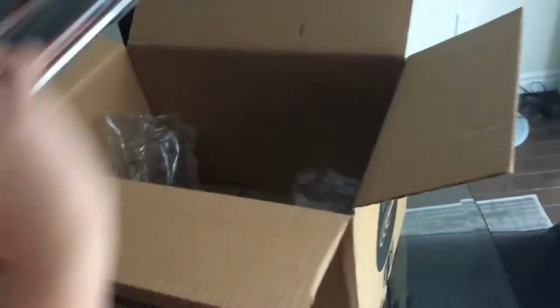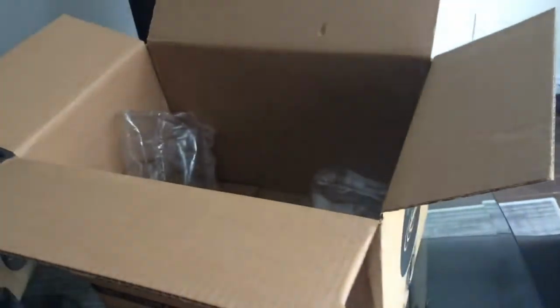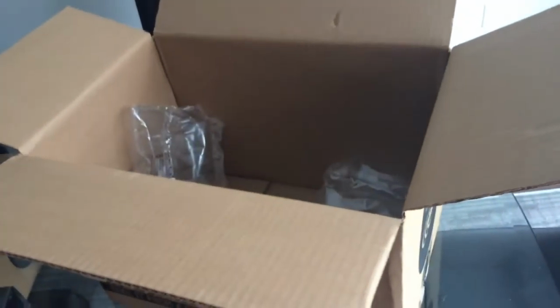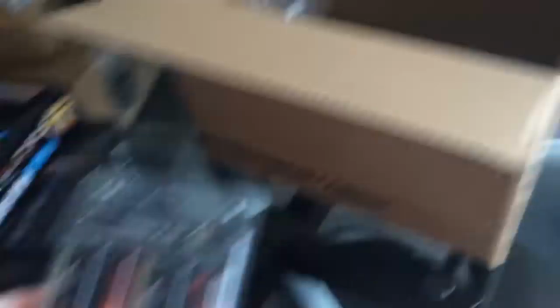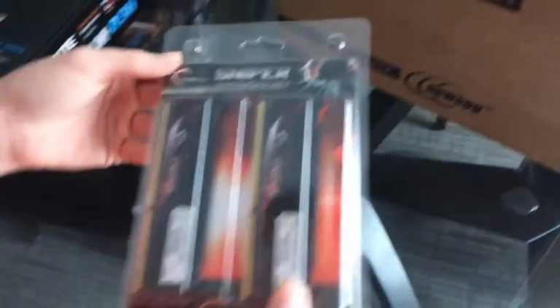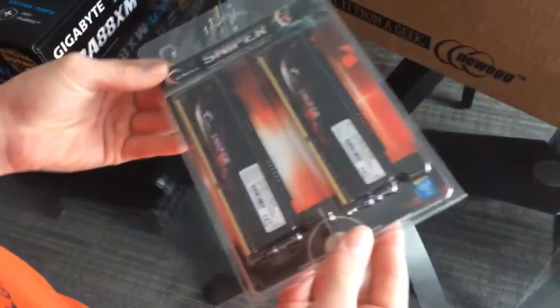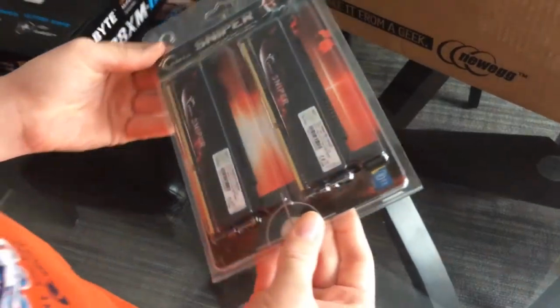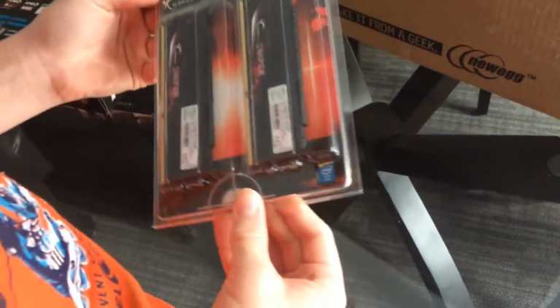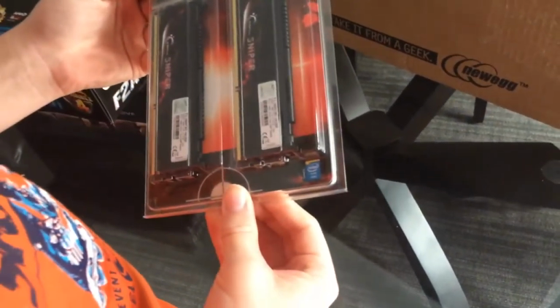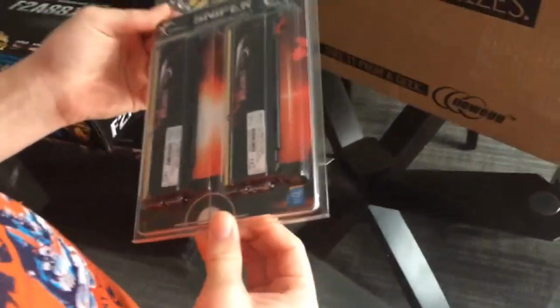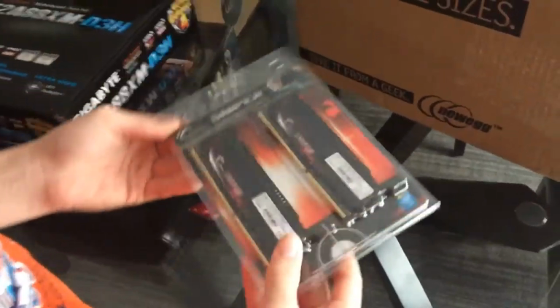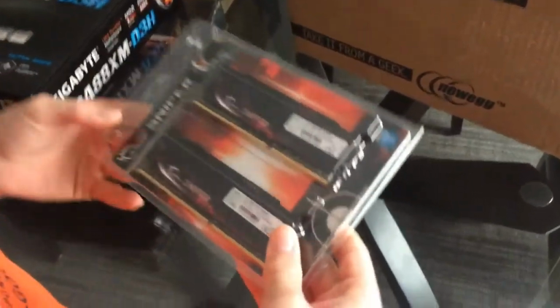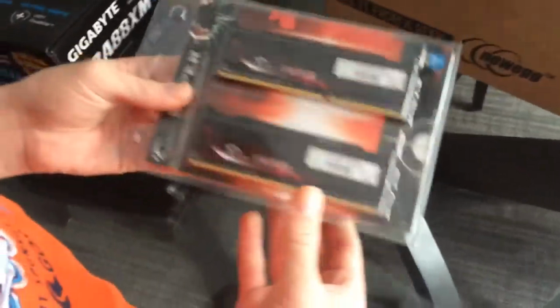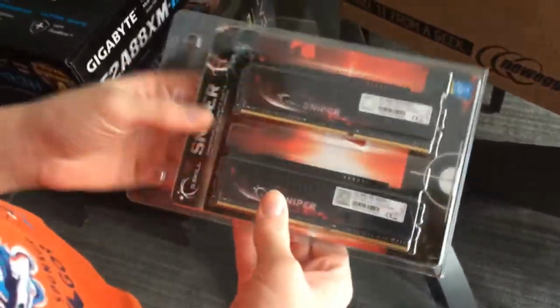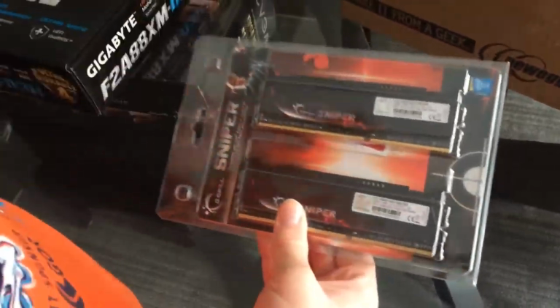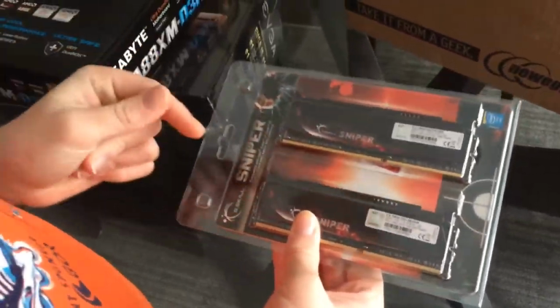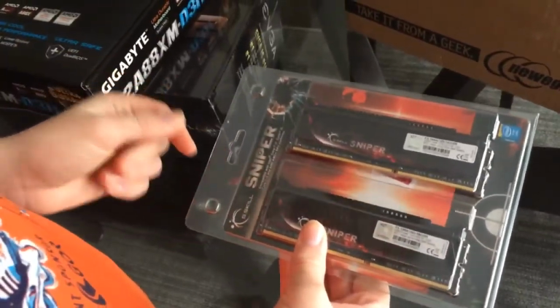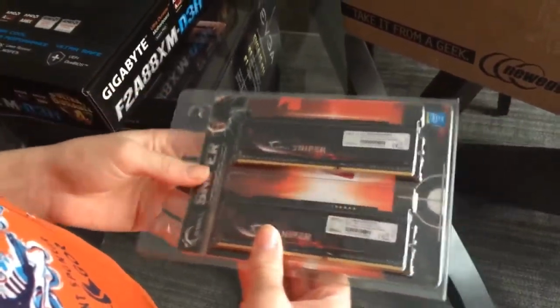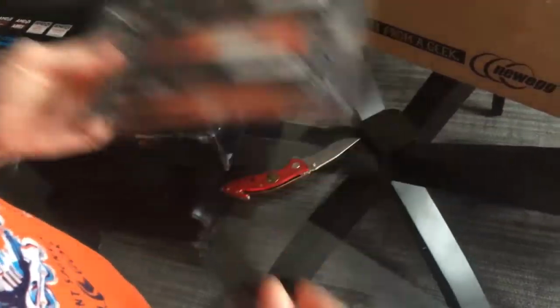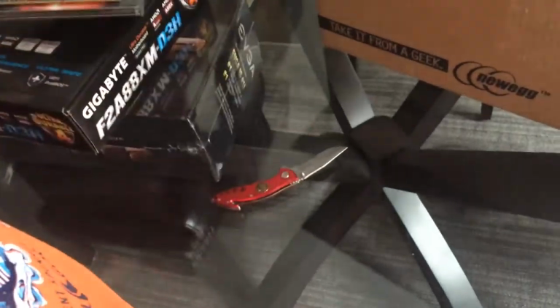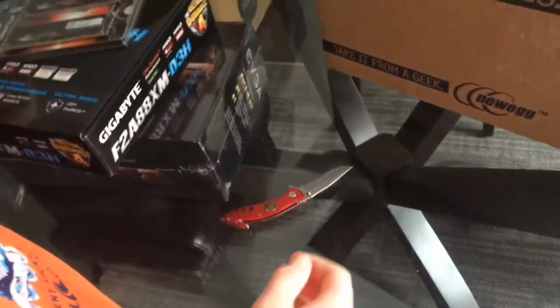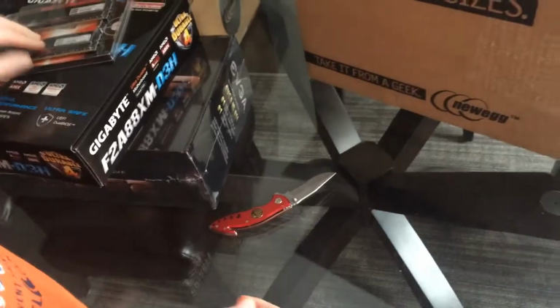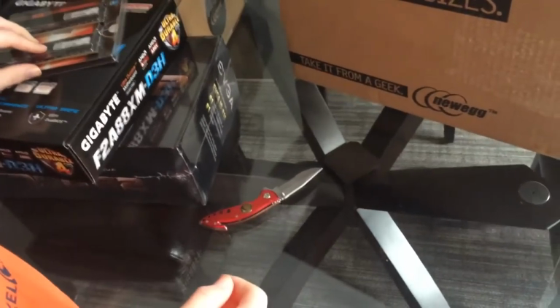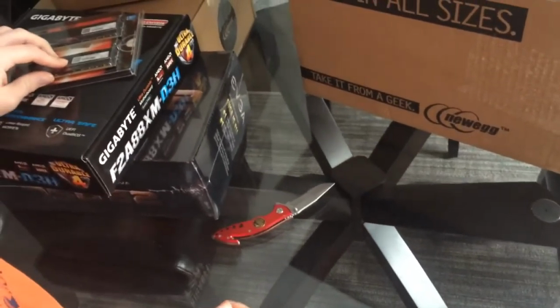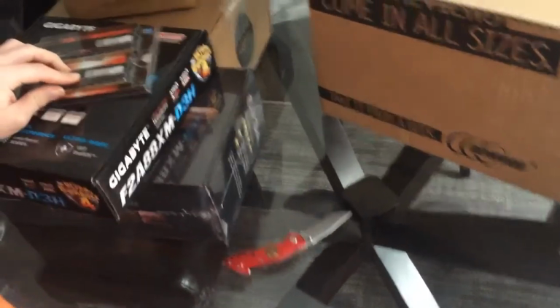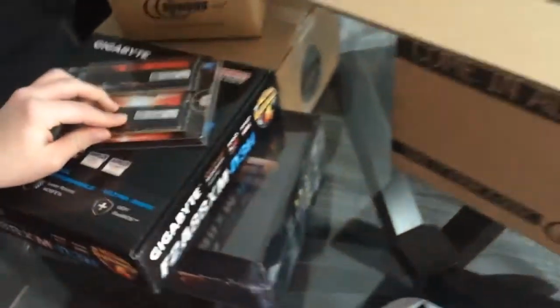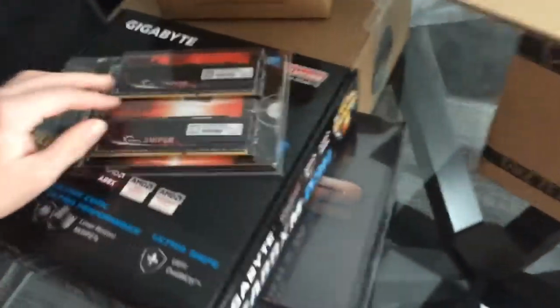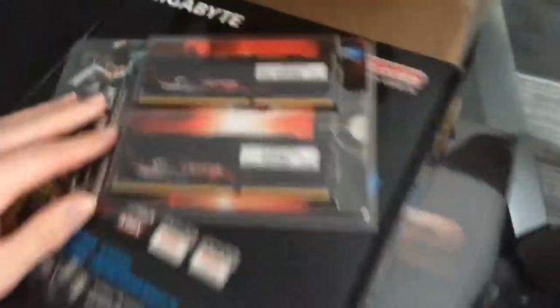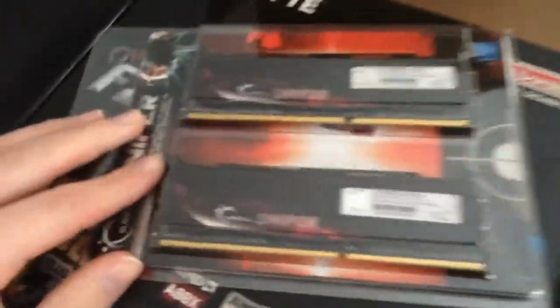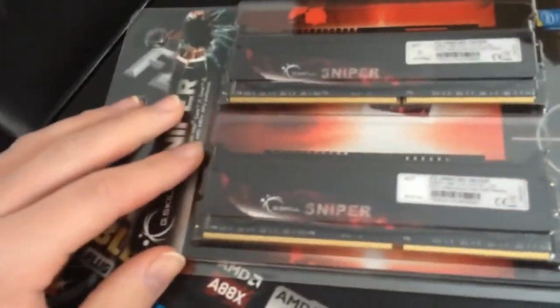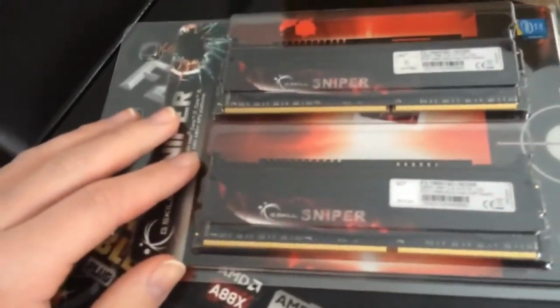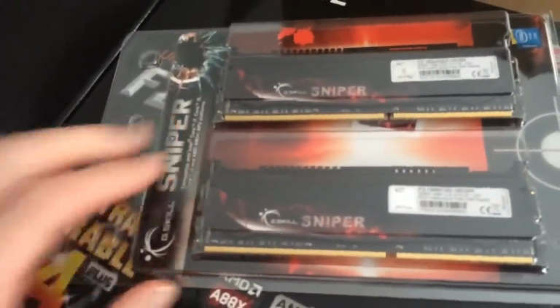We have my G.Skill Sniper 16 gigs of RAM — they're 8 gigs a piece but they're dual channel, 16 gigs of RAM total.